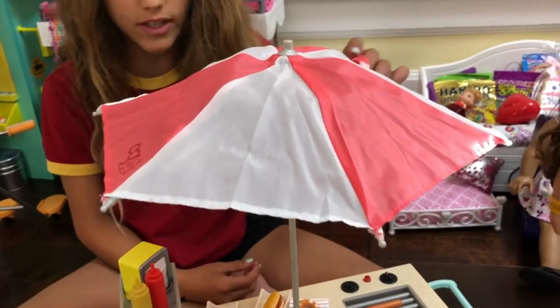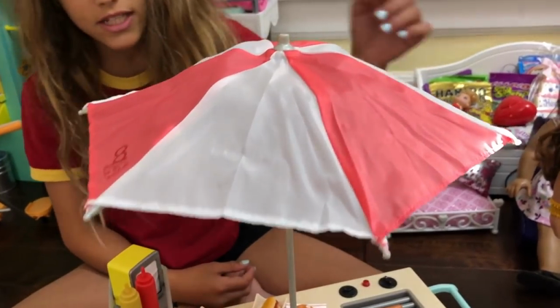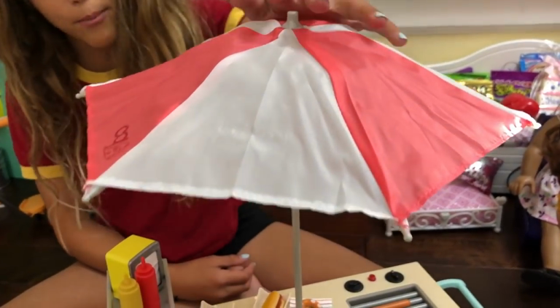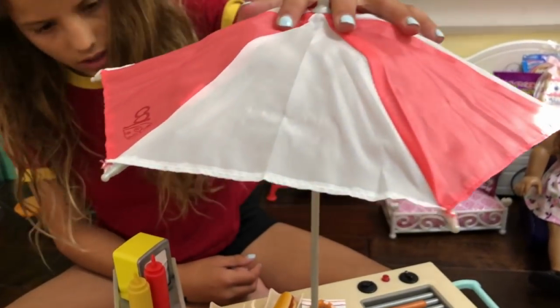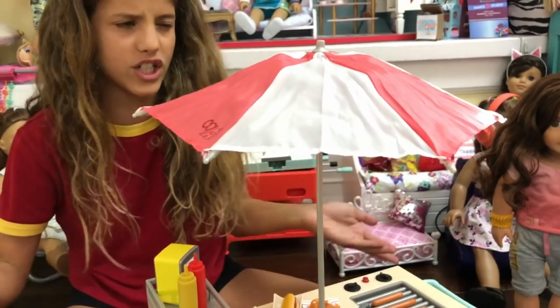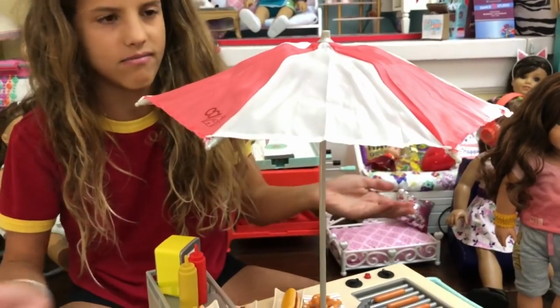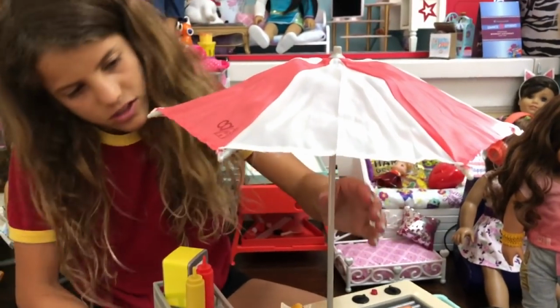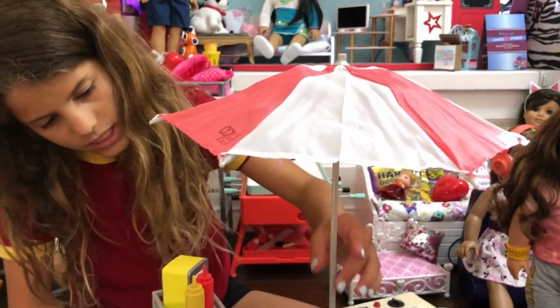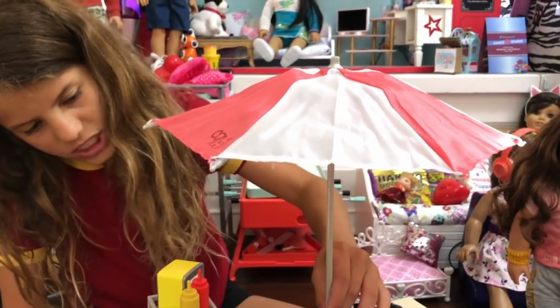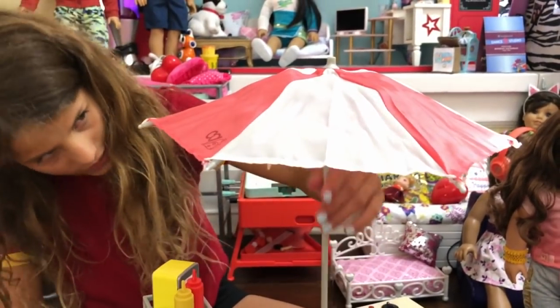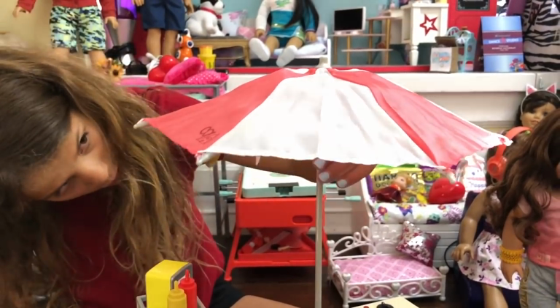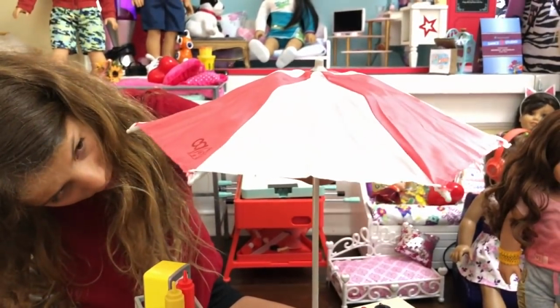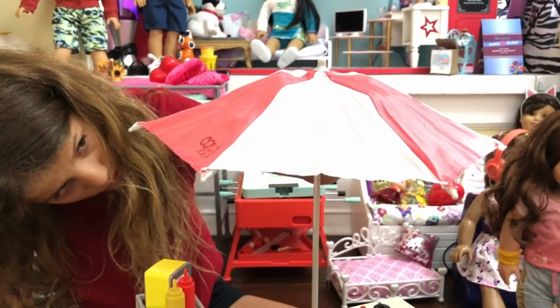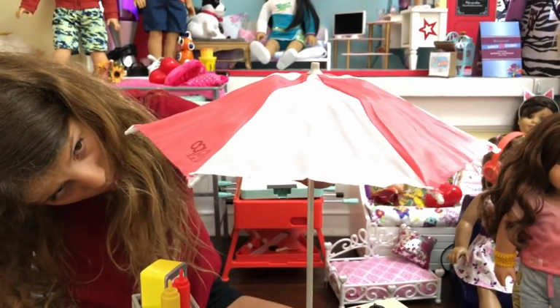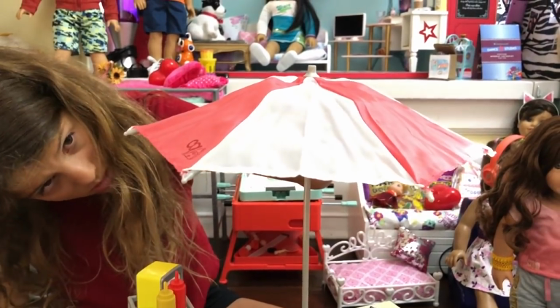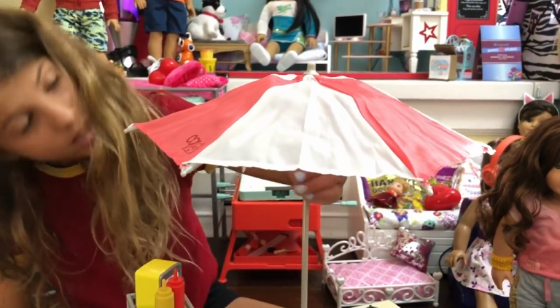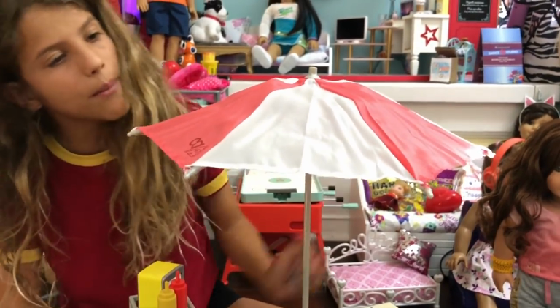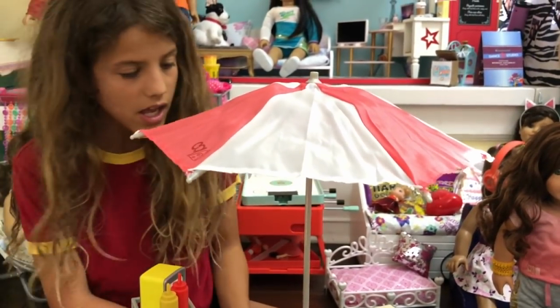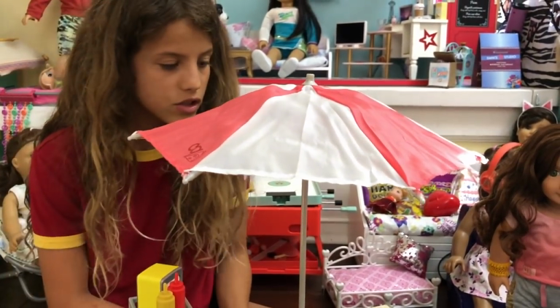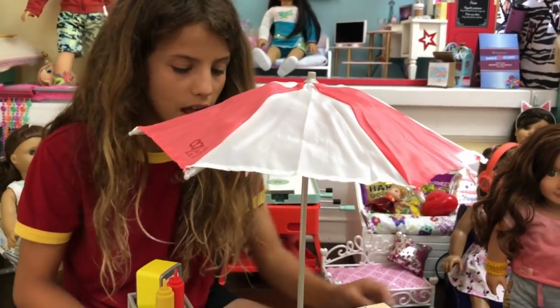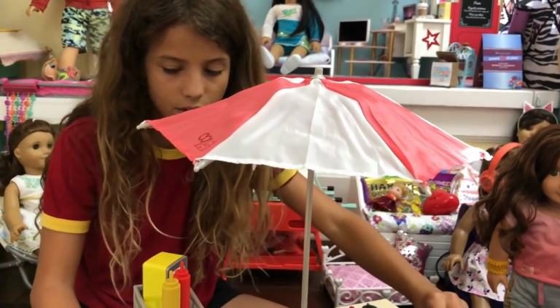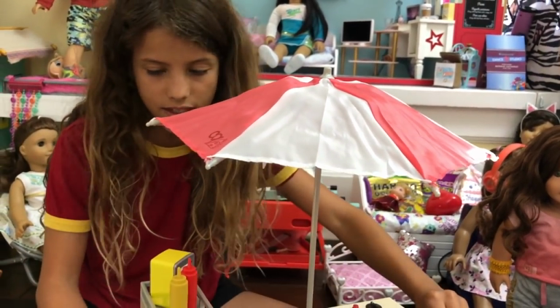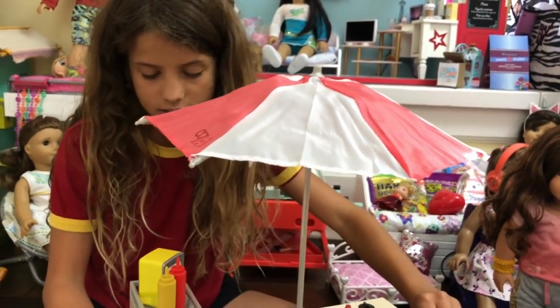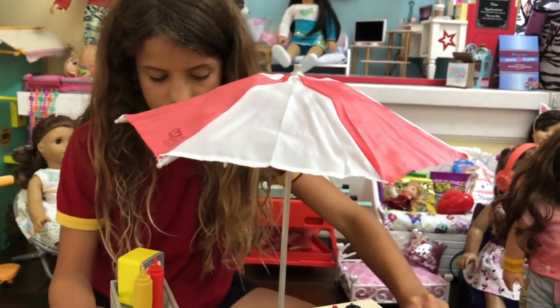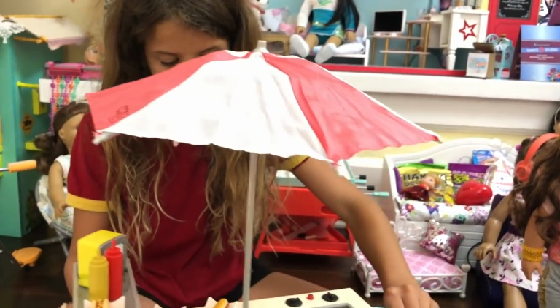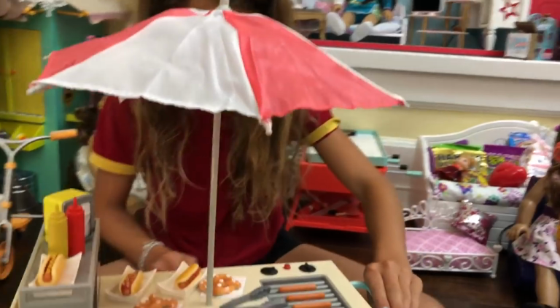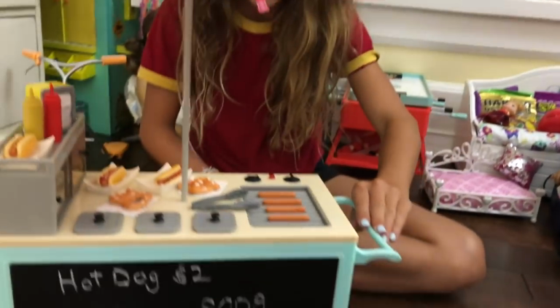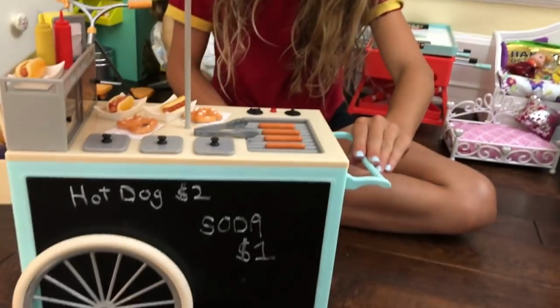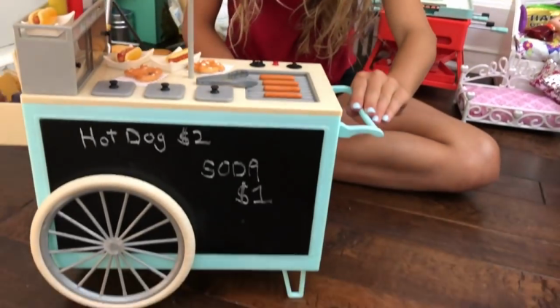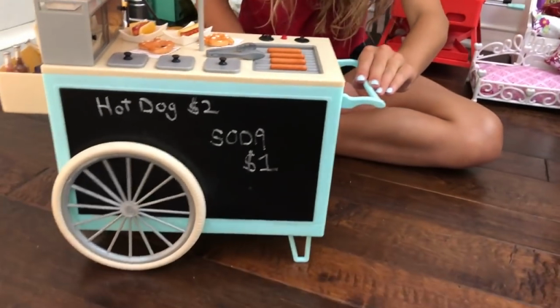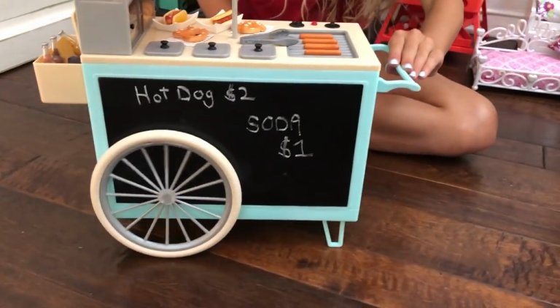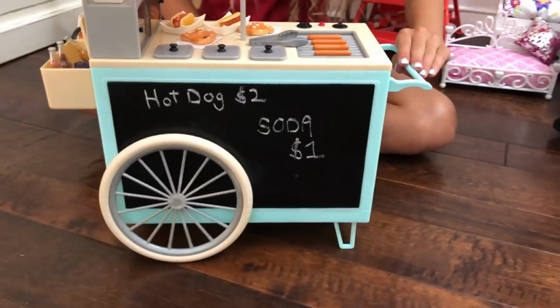Then there's this umbrella for shade — I just stuck it in the middle. It's really cool. And another cool thing is that the cart moves, so it's really easy to move around.